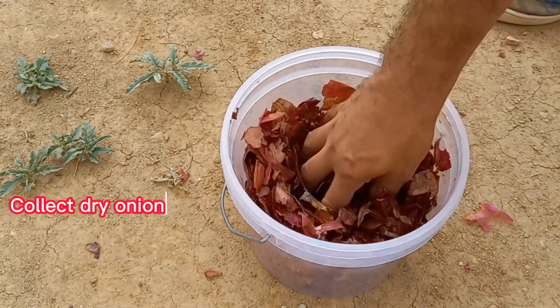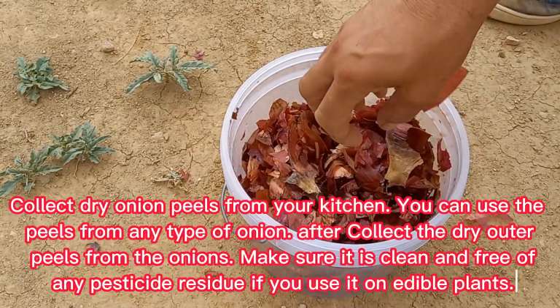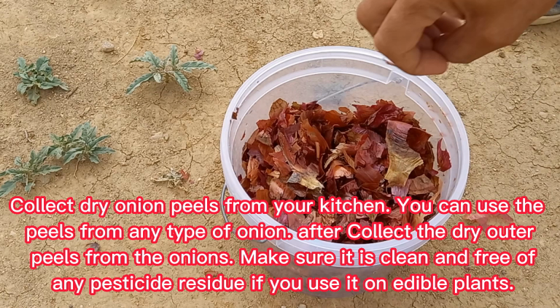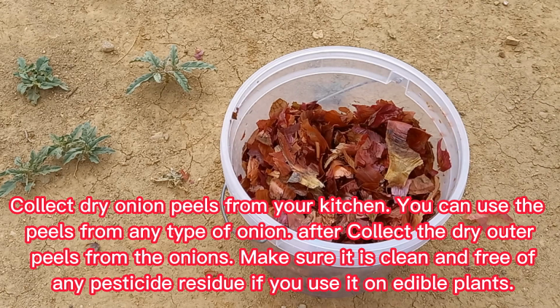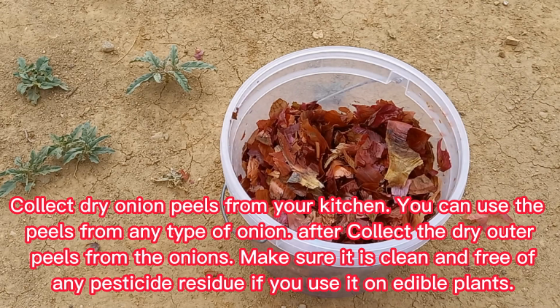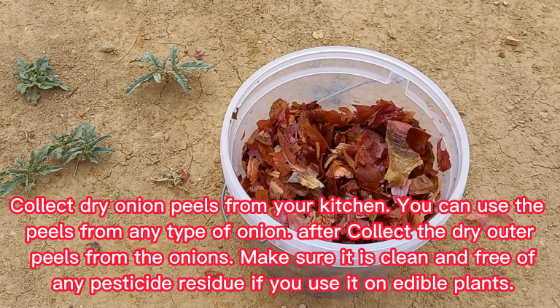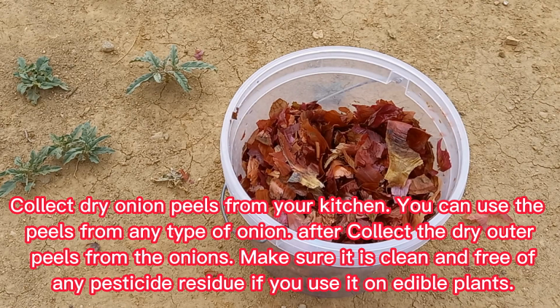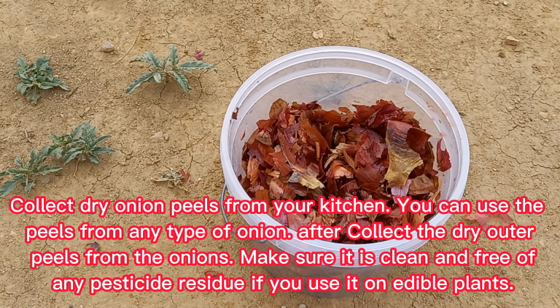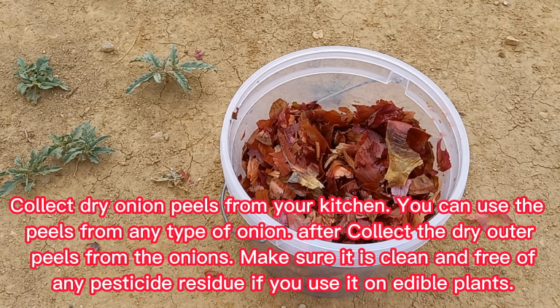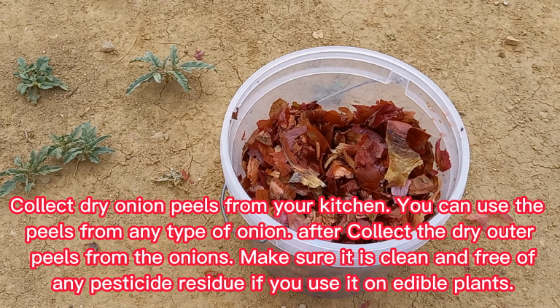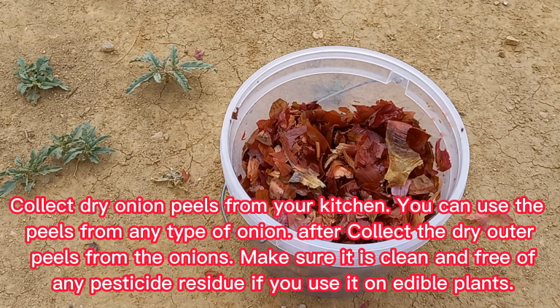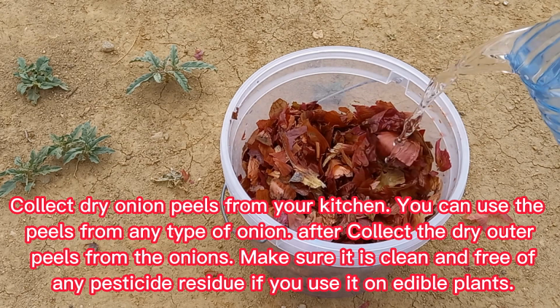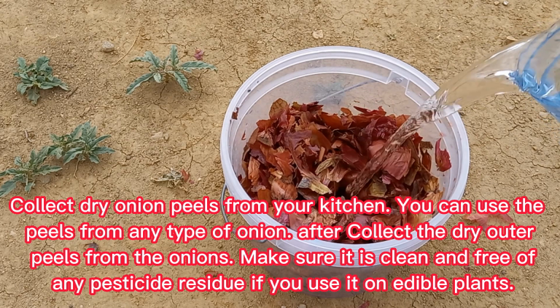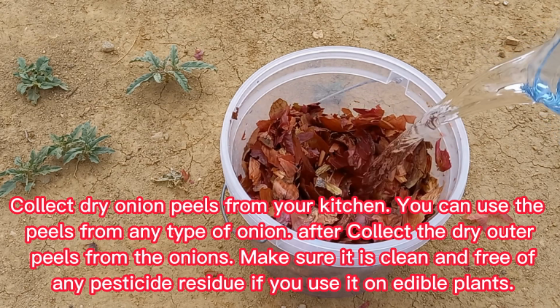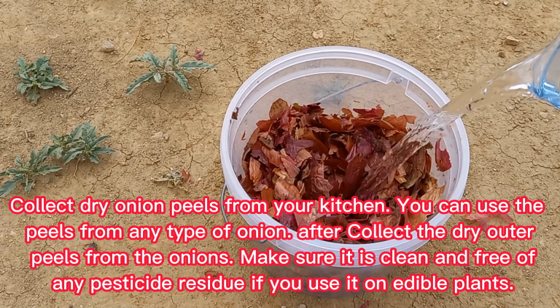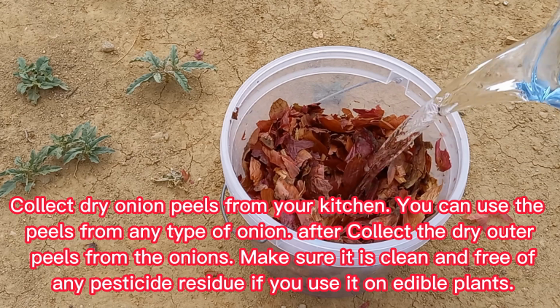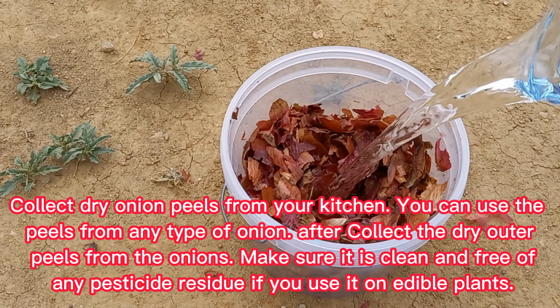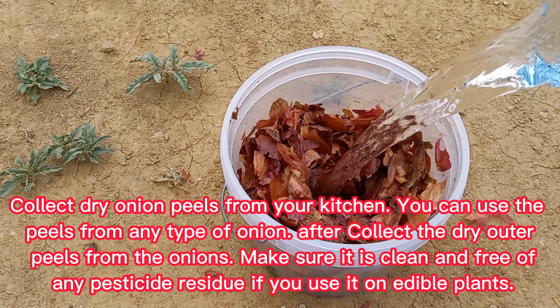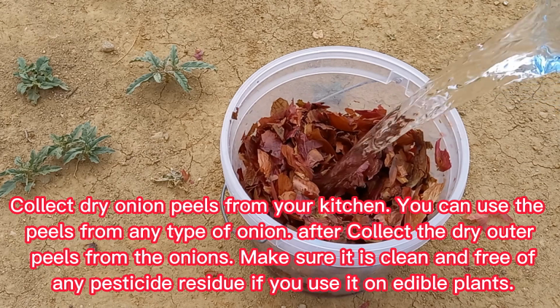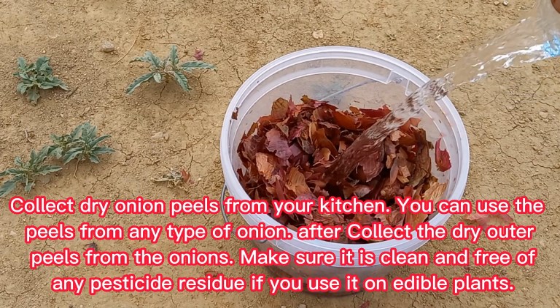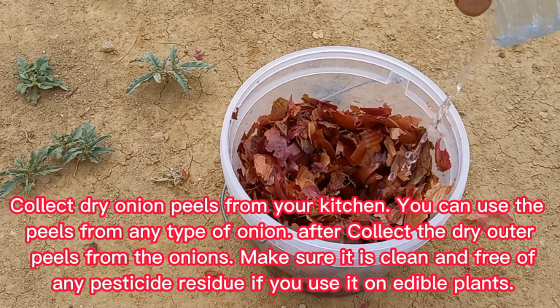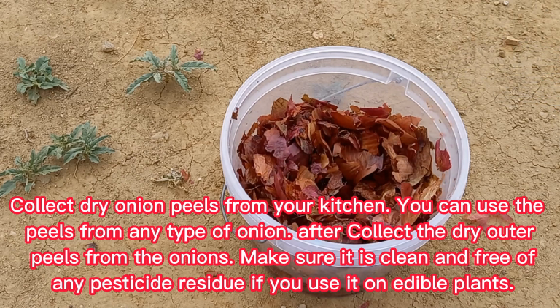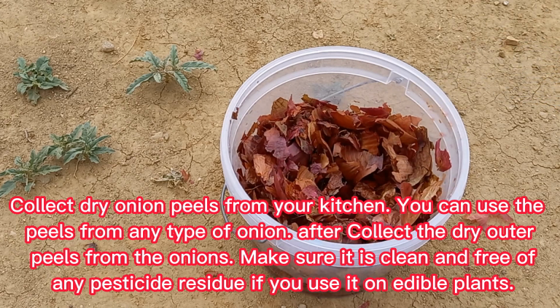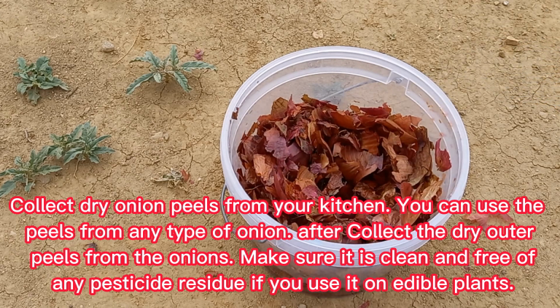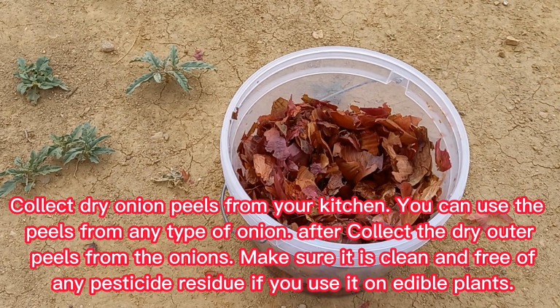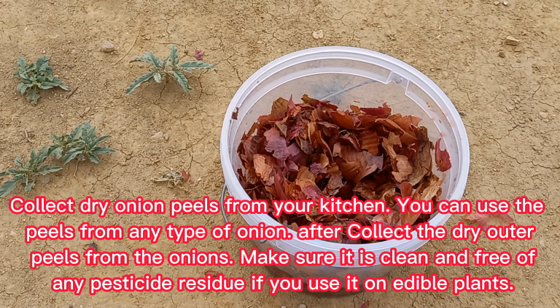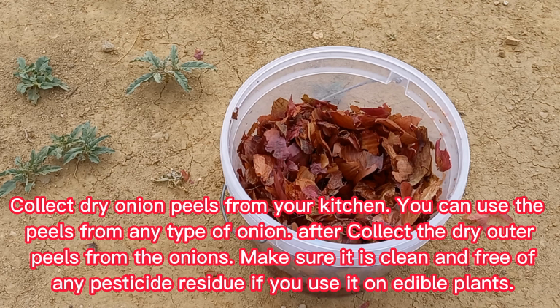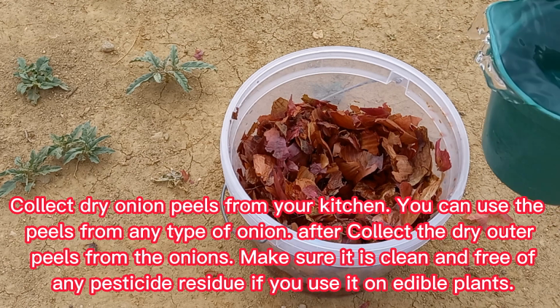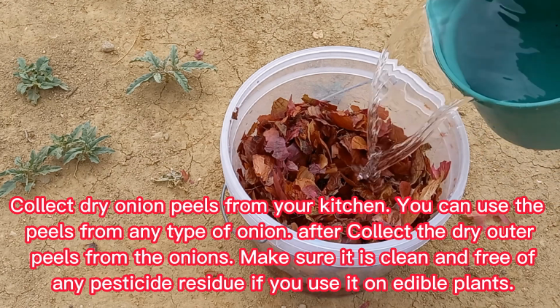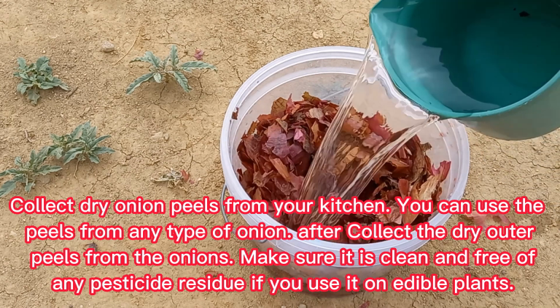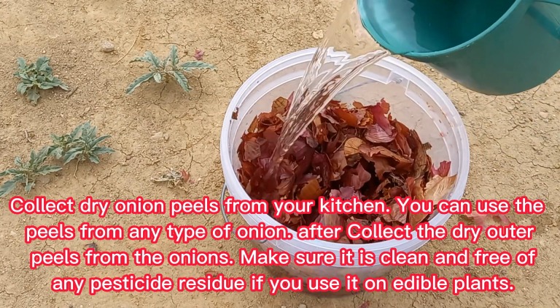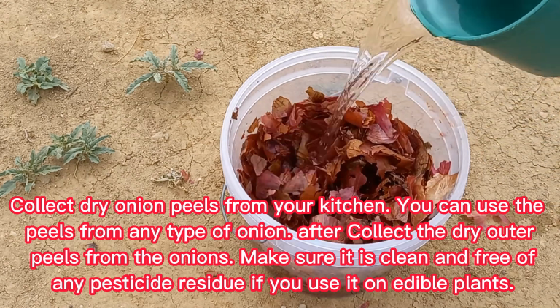Collect dry onion peels from your kitchen. You can use the peels from any type of onion. After collecting the dry outer peels, make sure they are clean and free of any pesticide residue if you use them on edible plants.